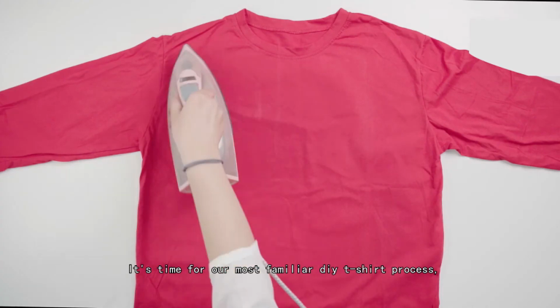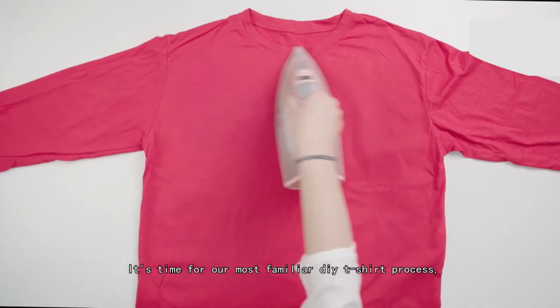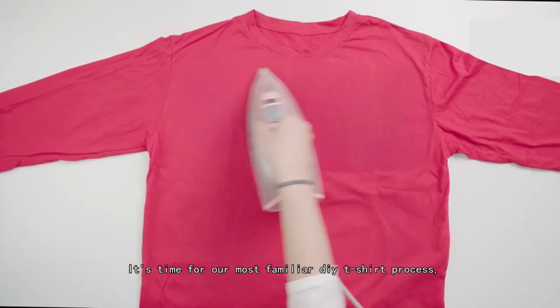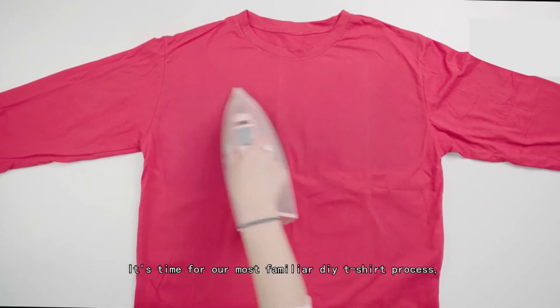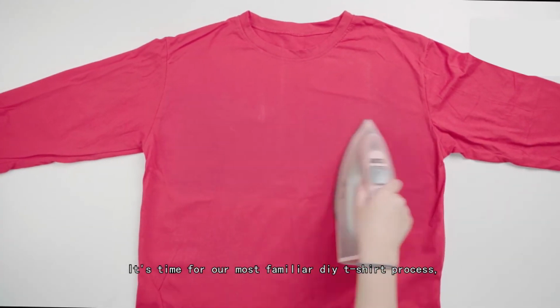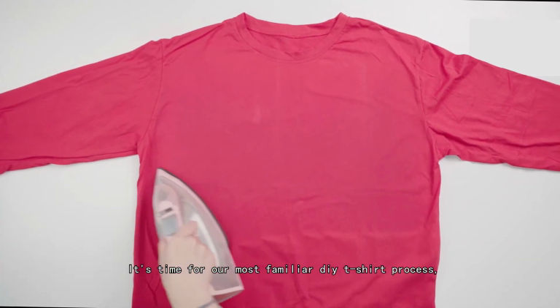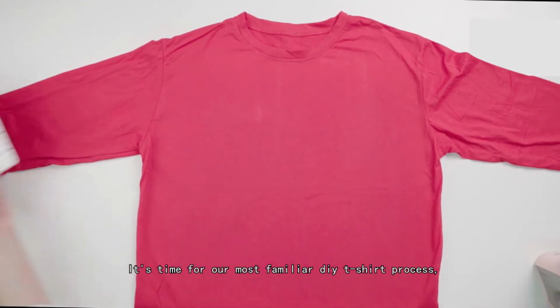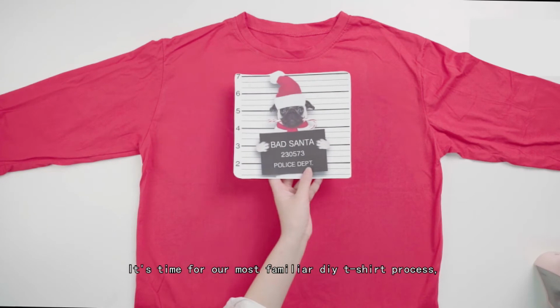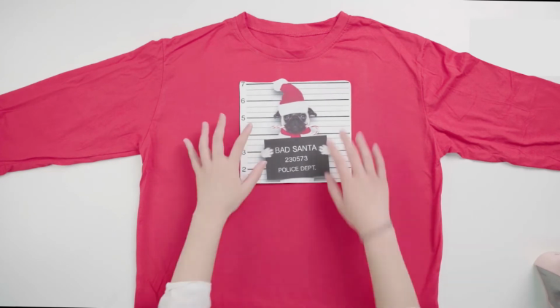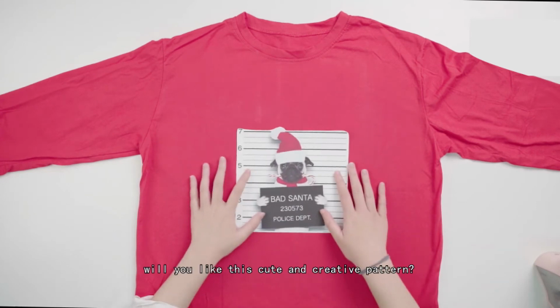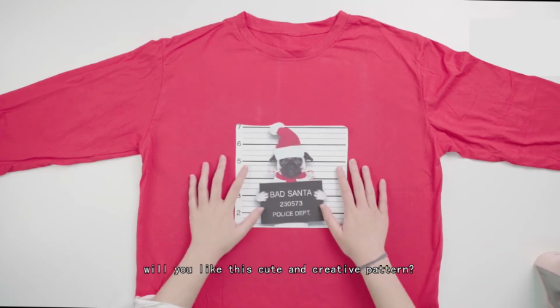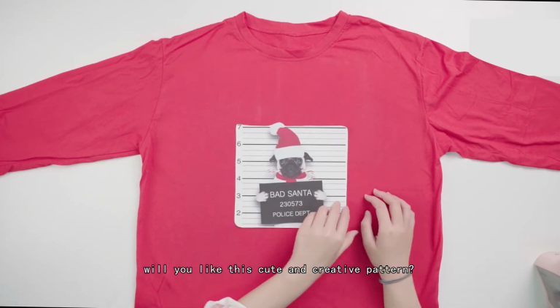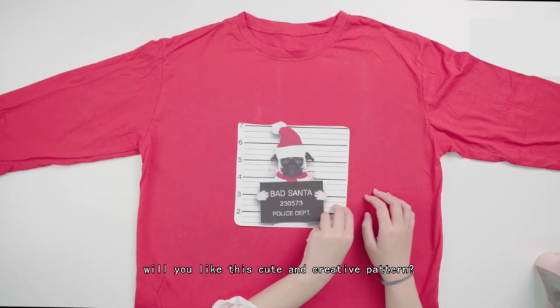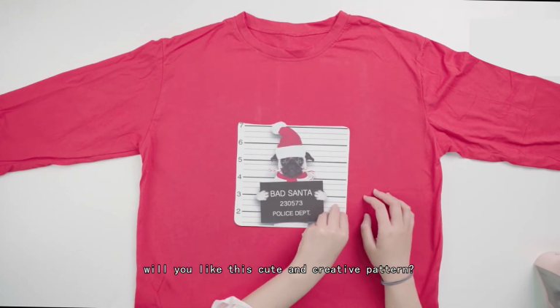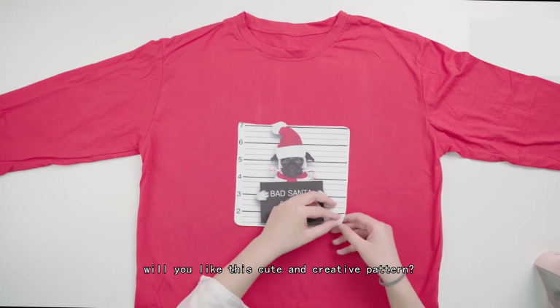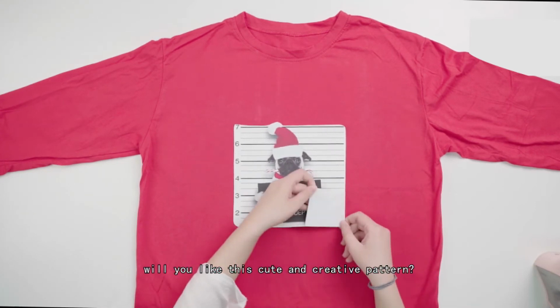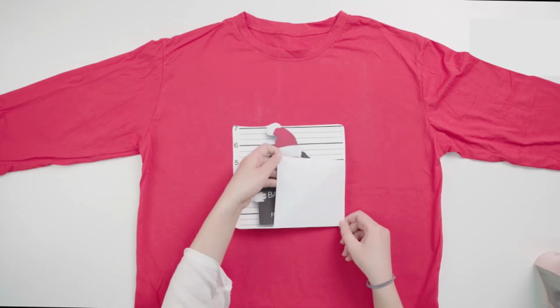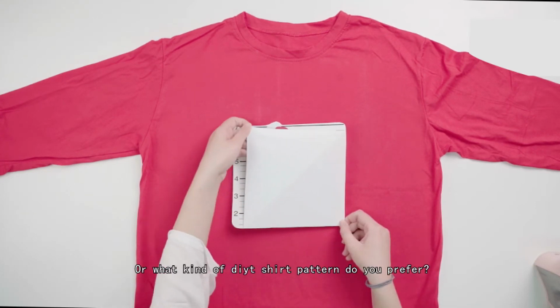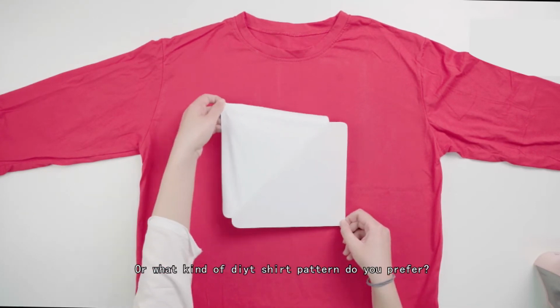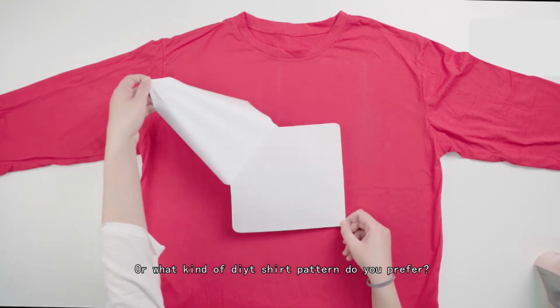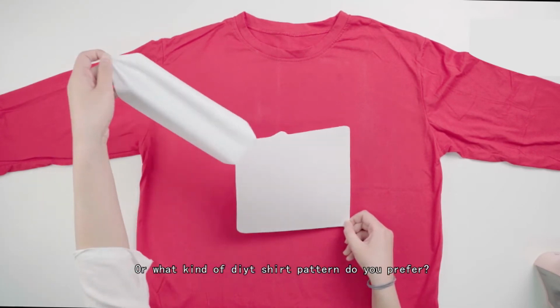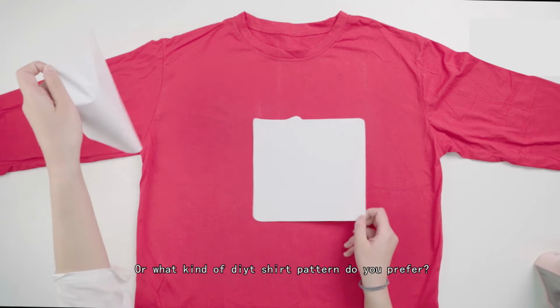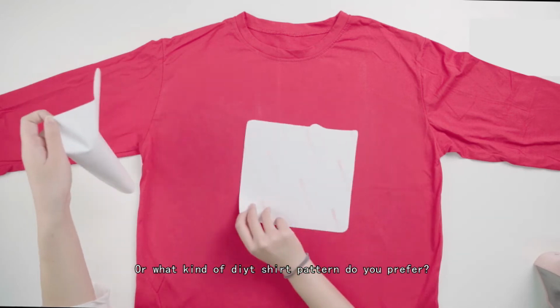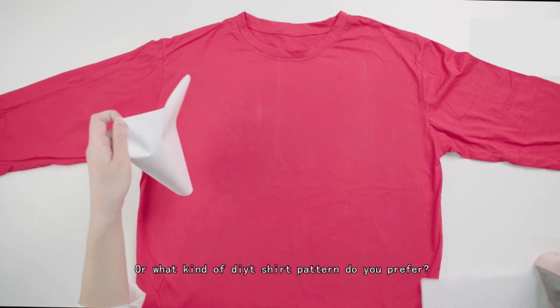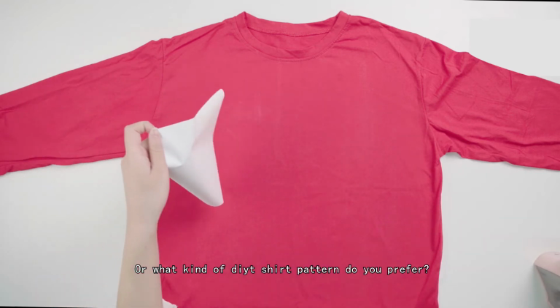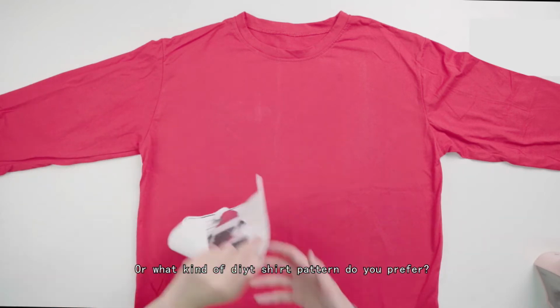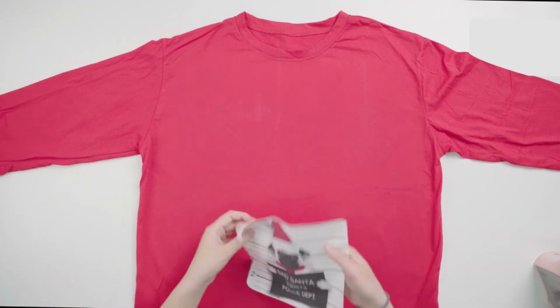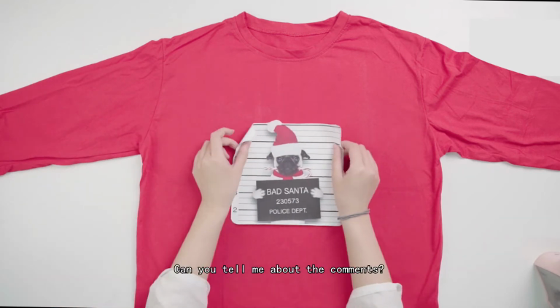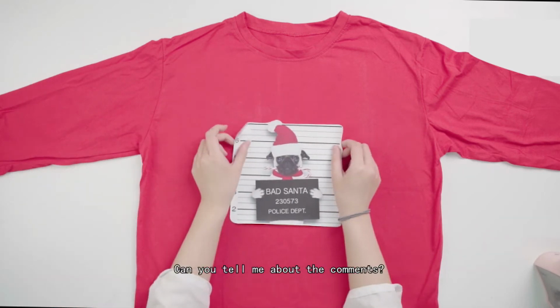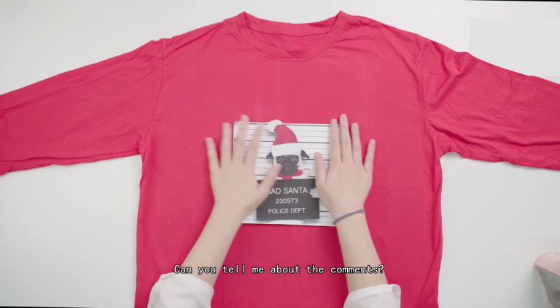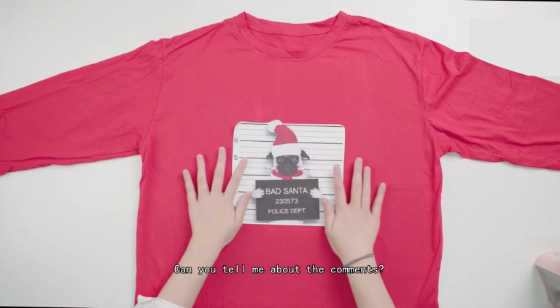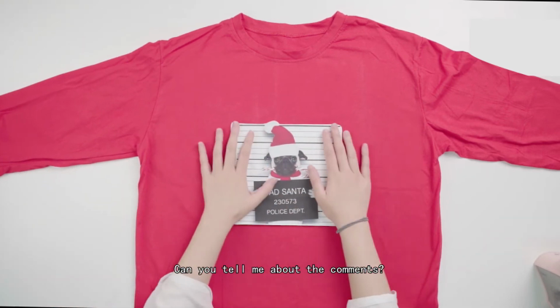It's time for our most familiar DIY t-shirt process. Will you like this cute and creative pattern? Or what kind of DIY t-shirt pattern do you prefer? Can you tell me in the comments?